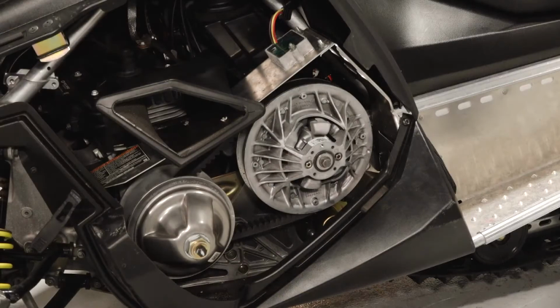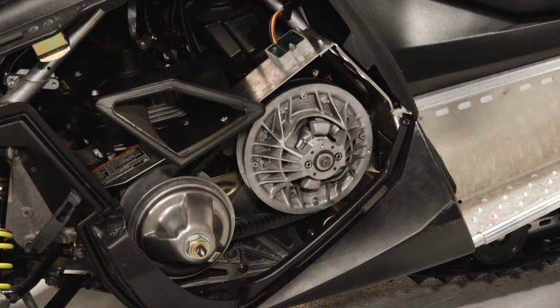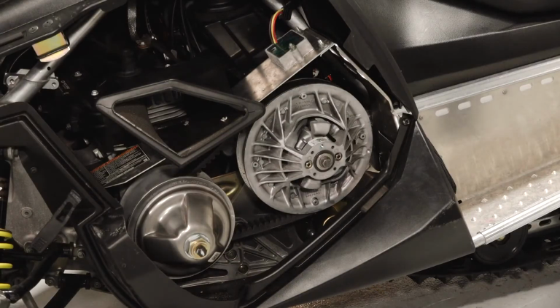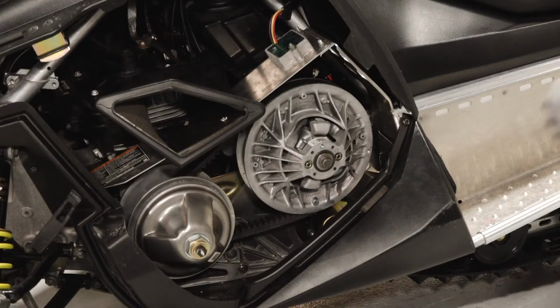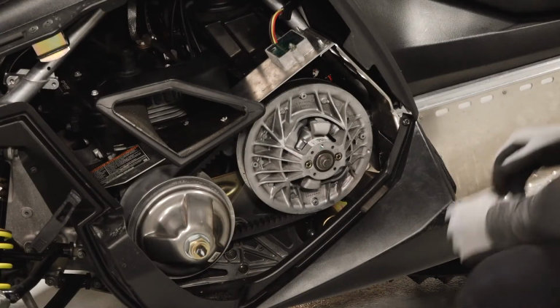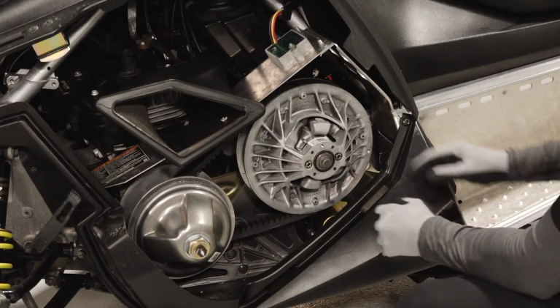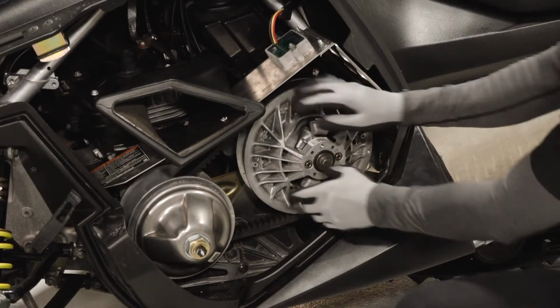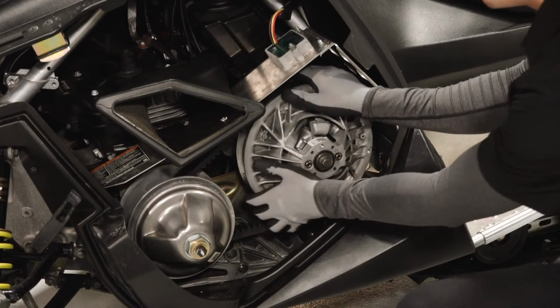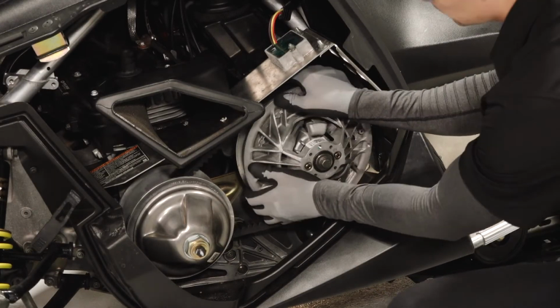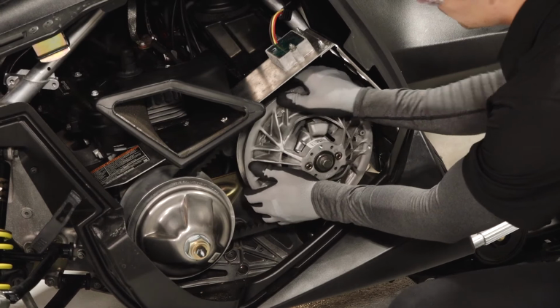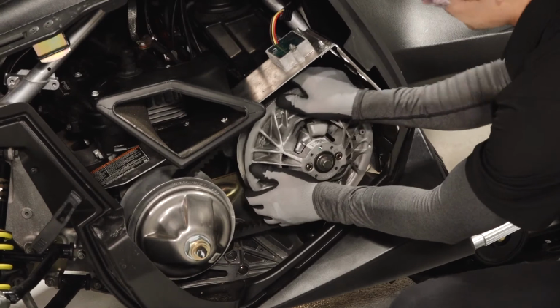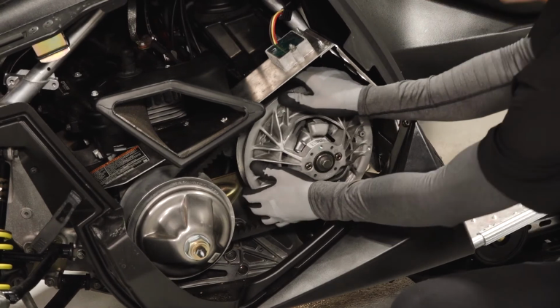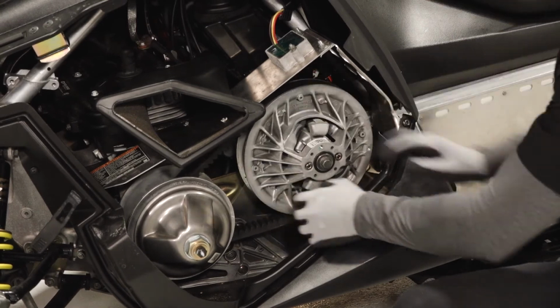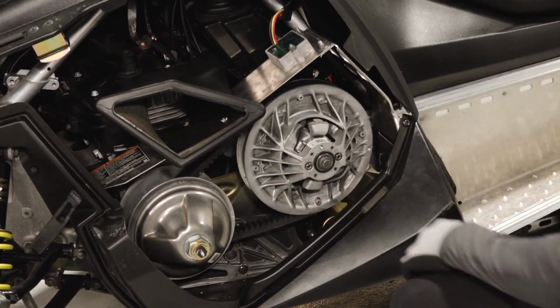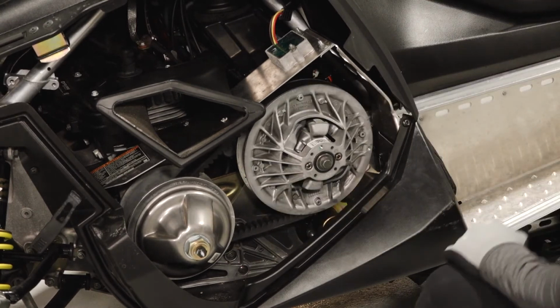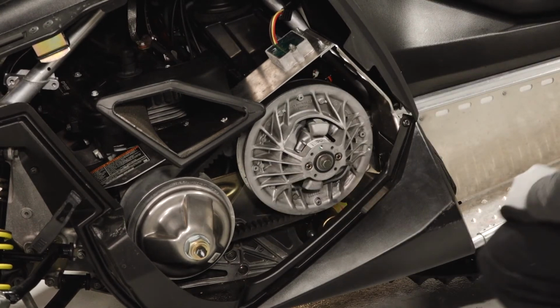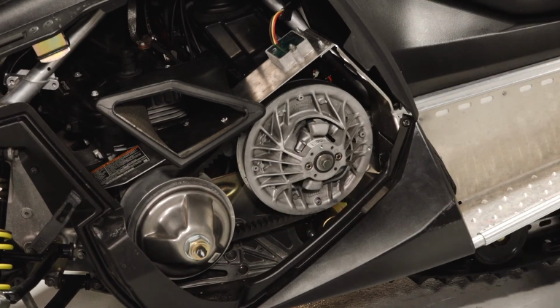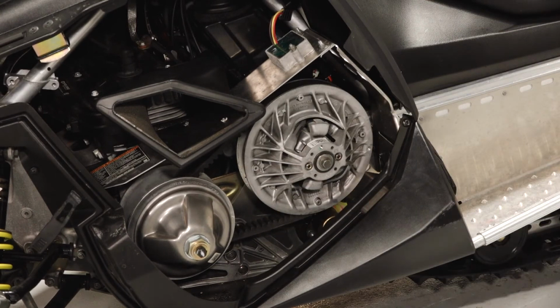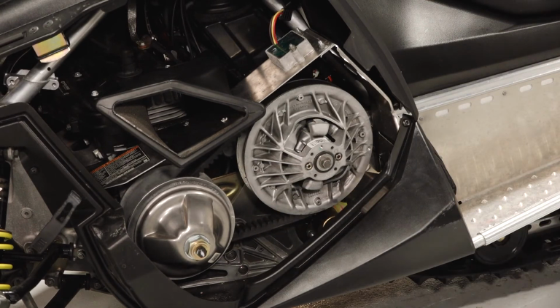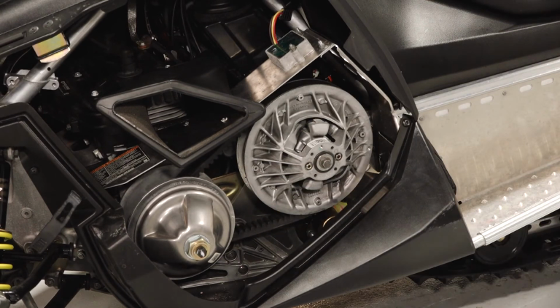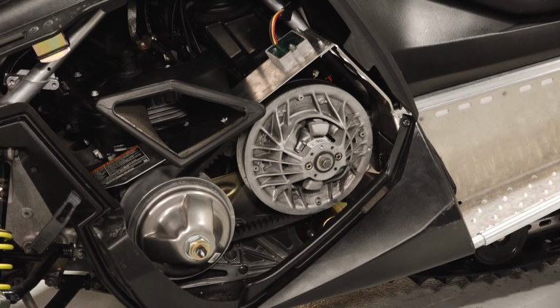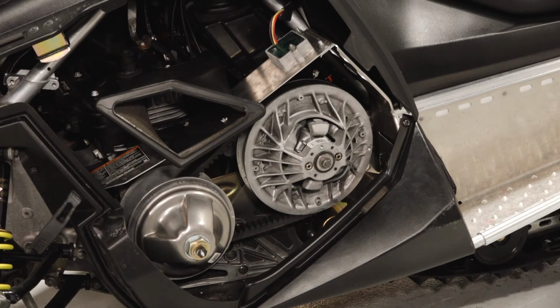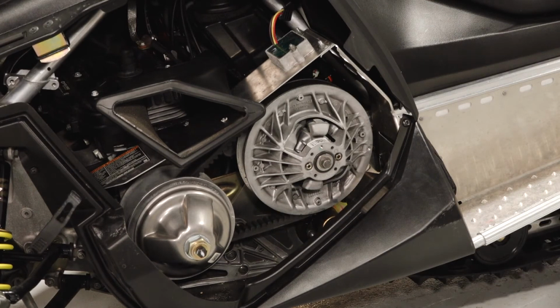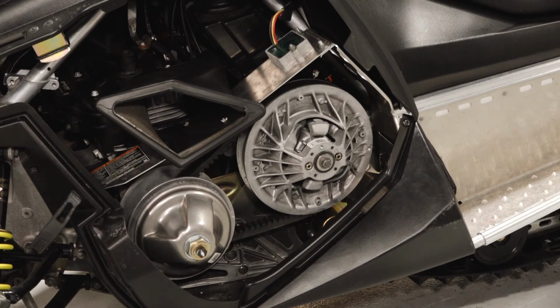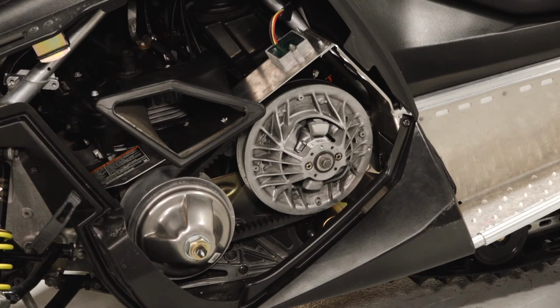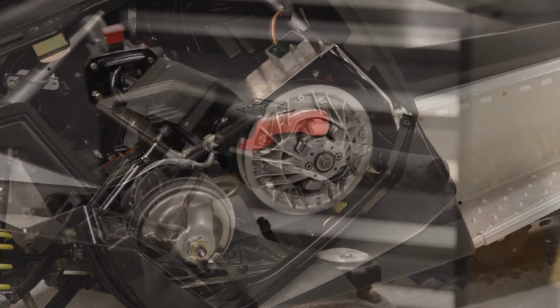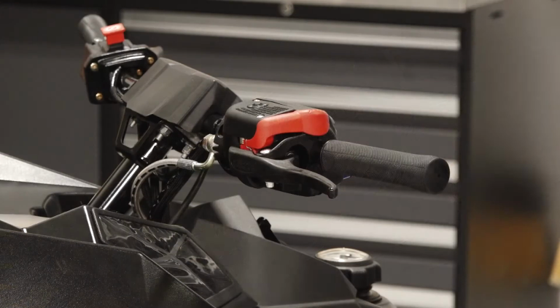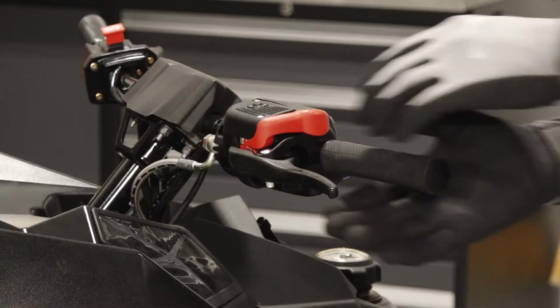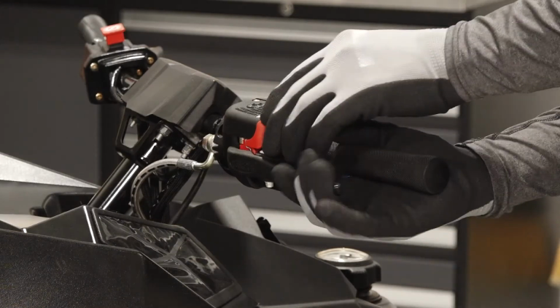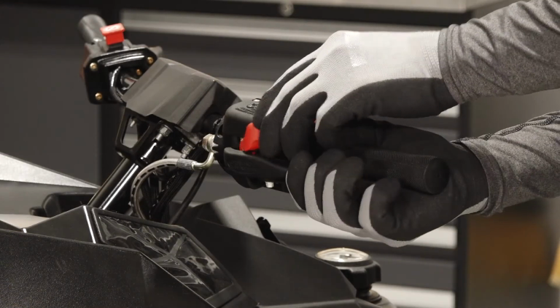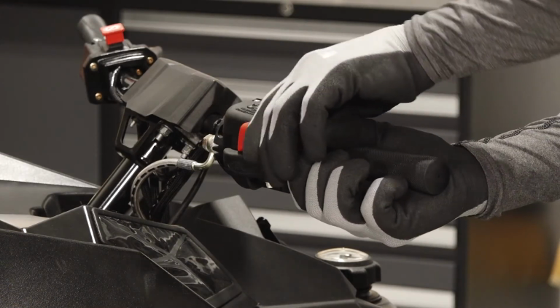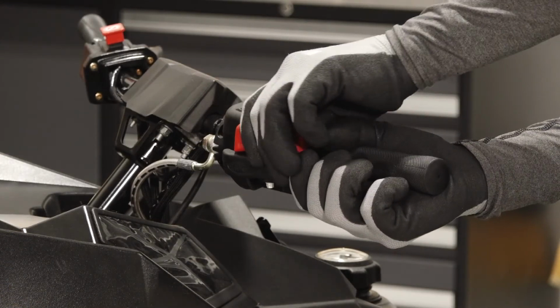Next, rotate the driven clutch counterclockwise to its end stop to move all chain slack to the tensioner side. Then, lock the parking brake.